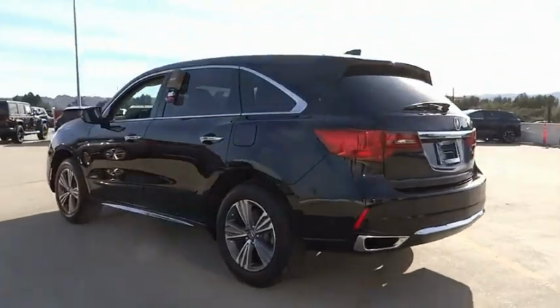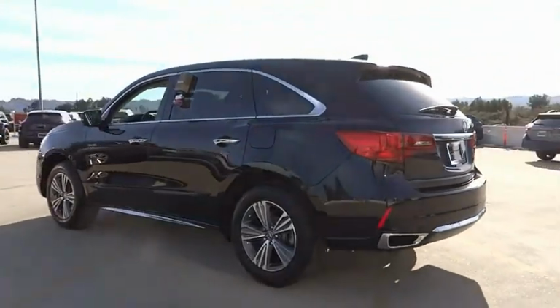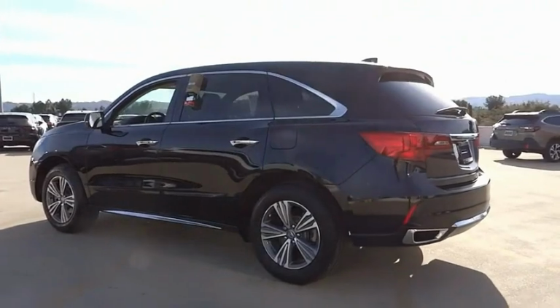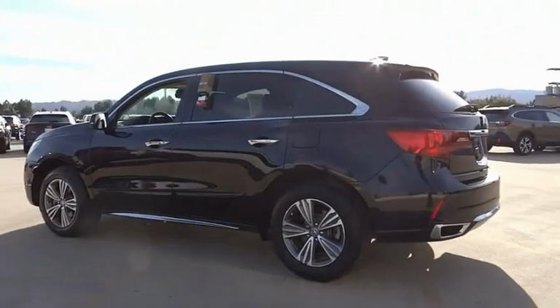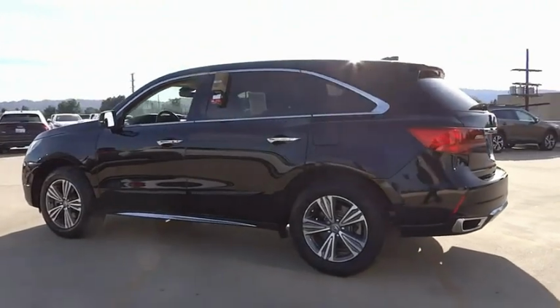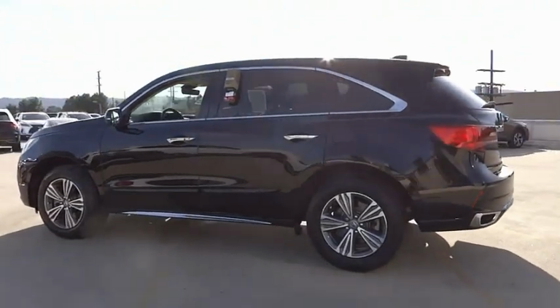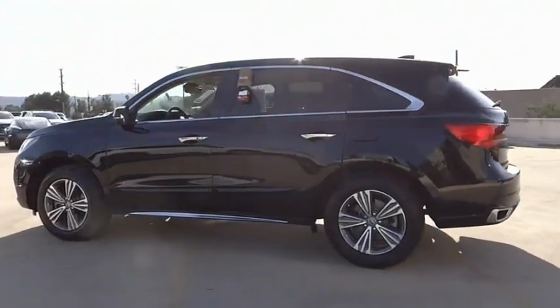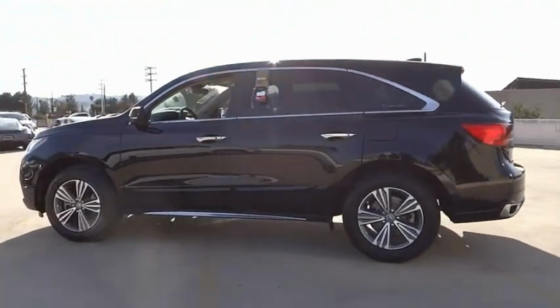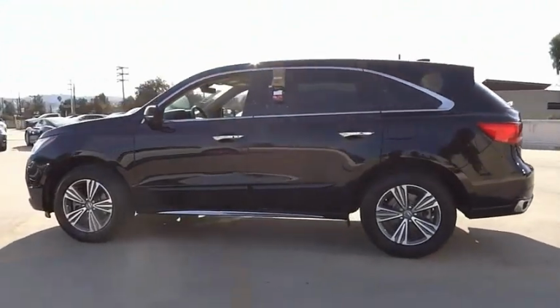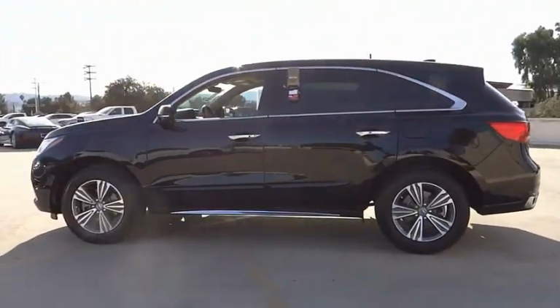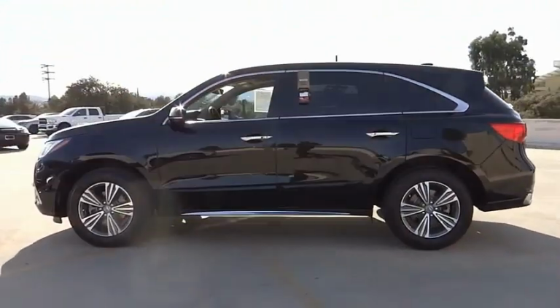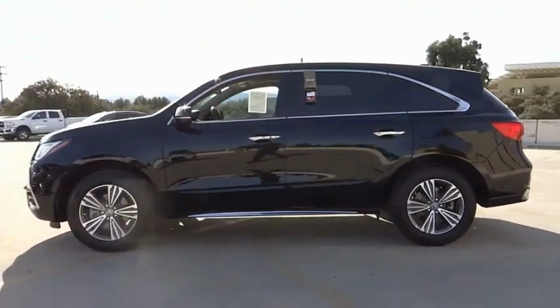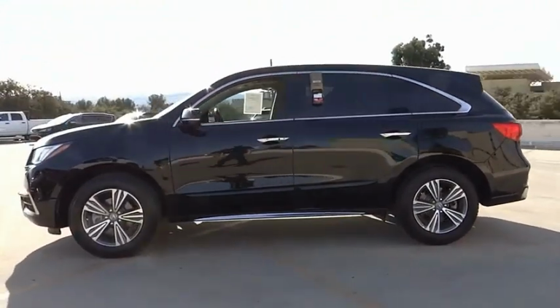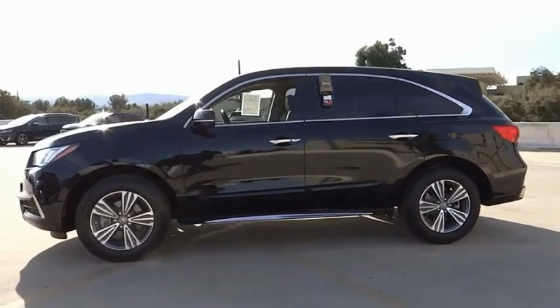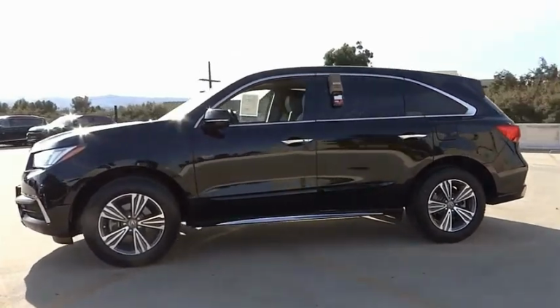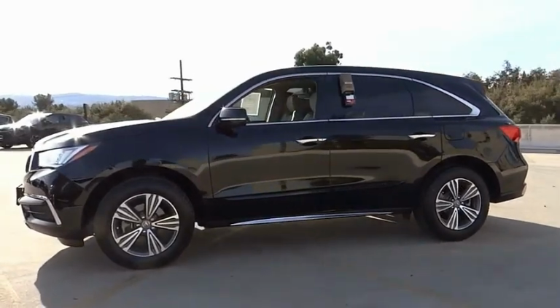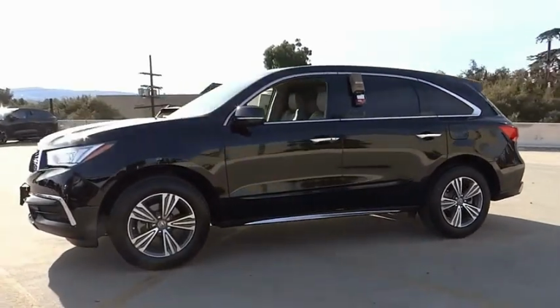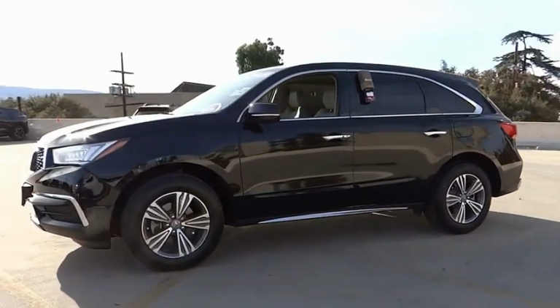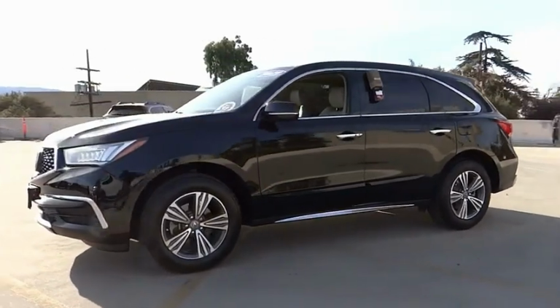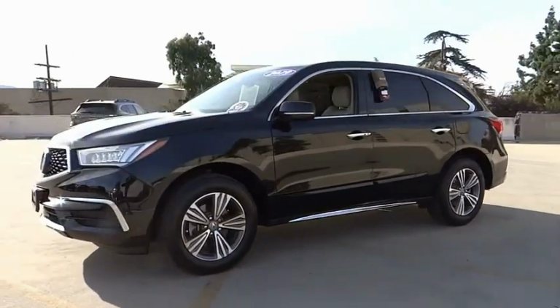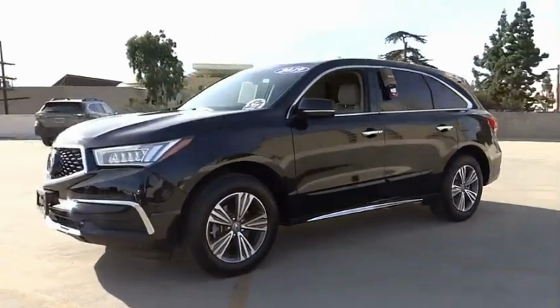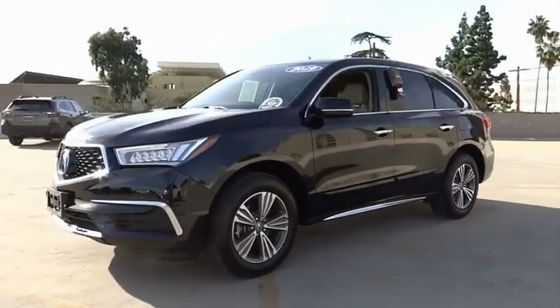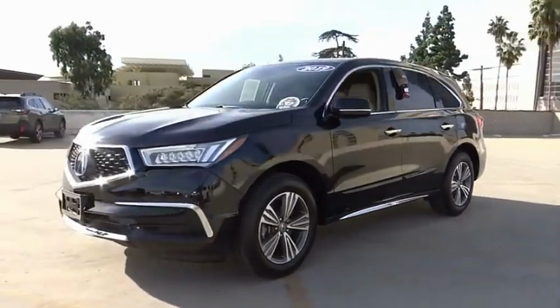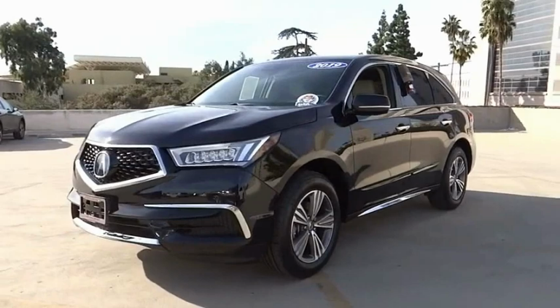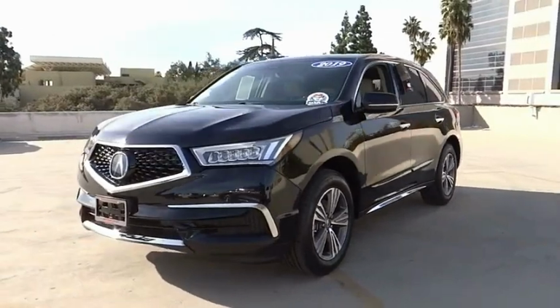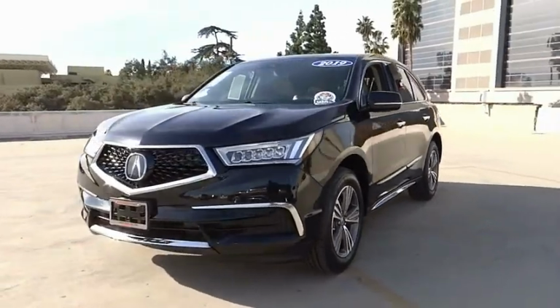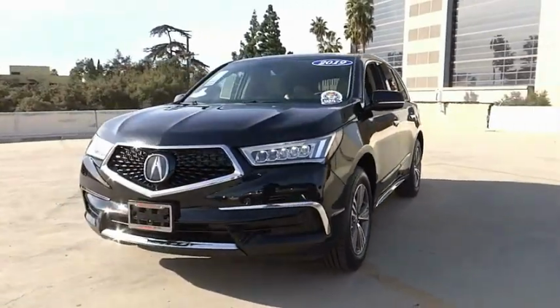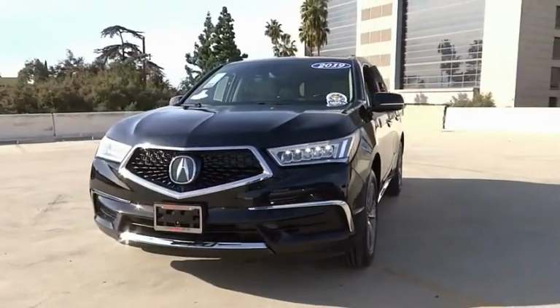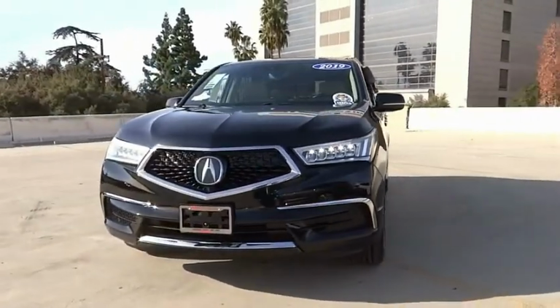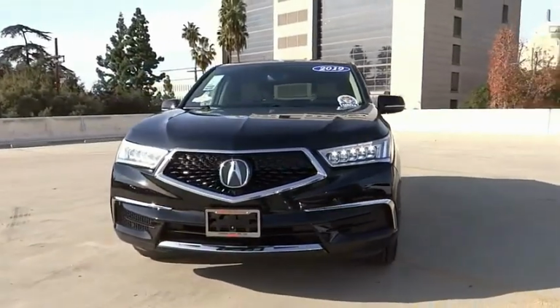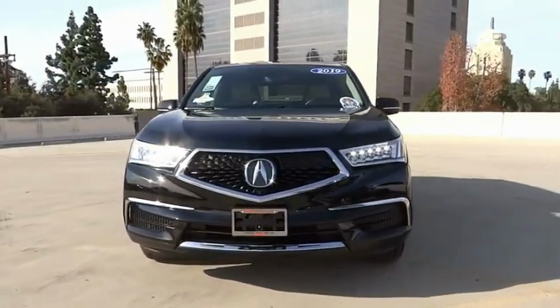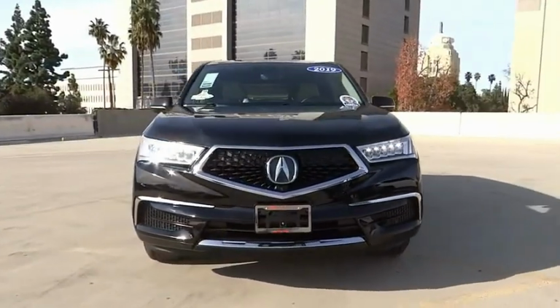Here are some of this vehicle's great options: electronic stability control, alloy wheels, power liftgate, brake assist, traction control, remote keyless entry, speed control, four-wheel disc brakes, power moonroof, and rear window defroster.